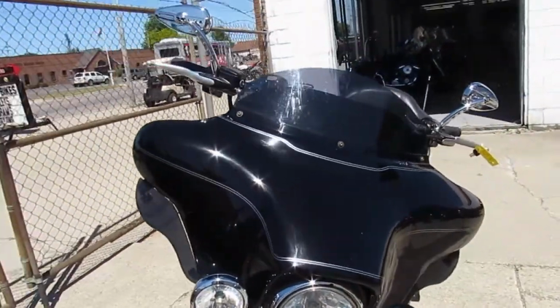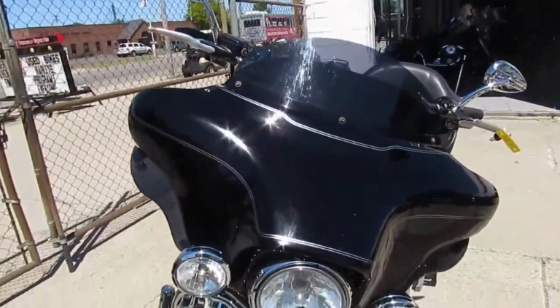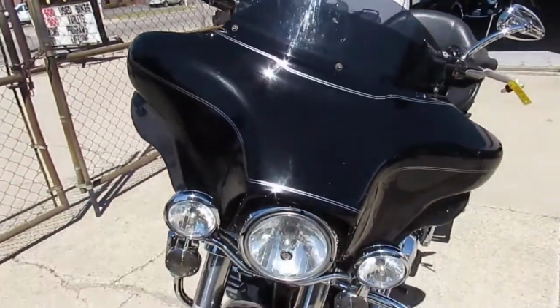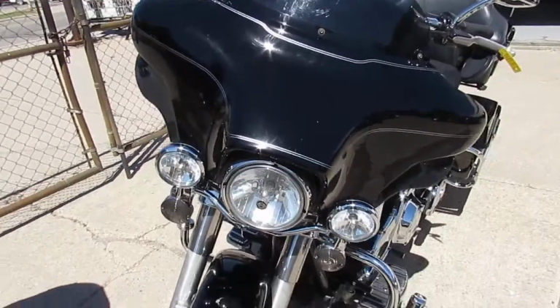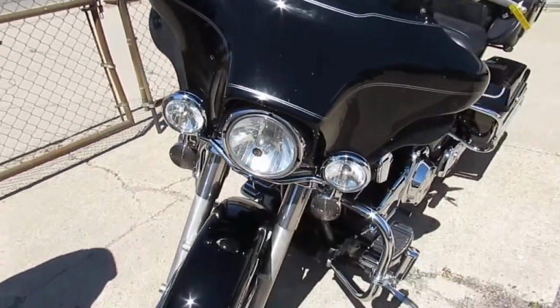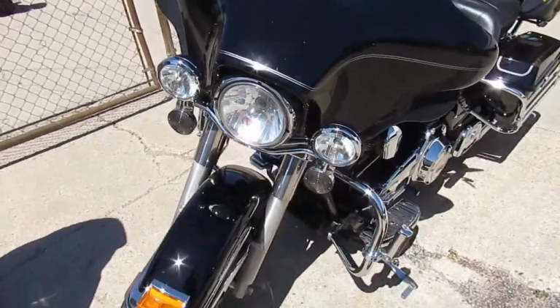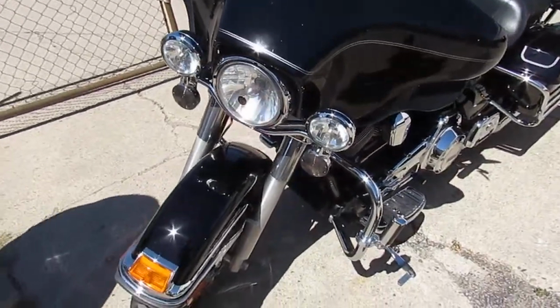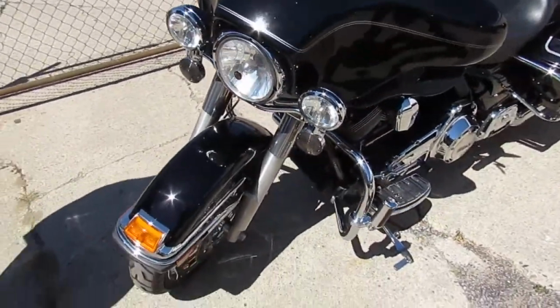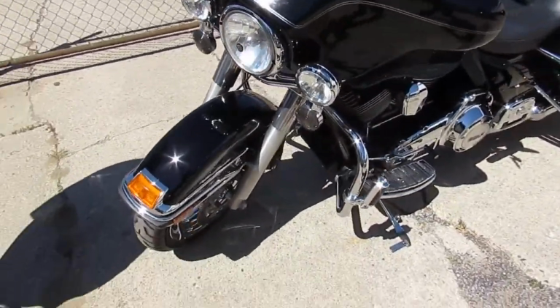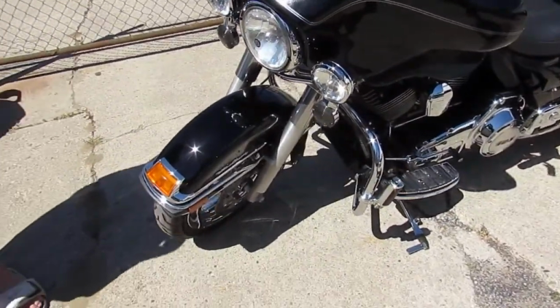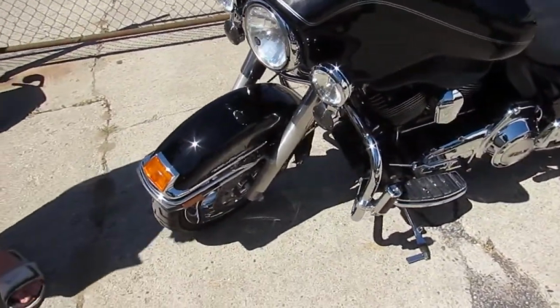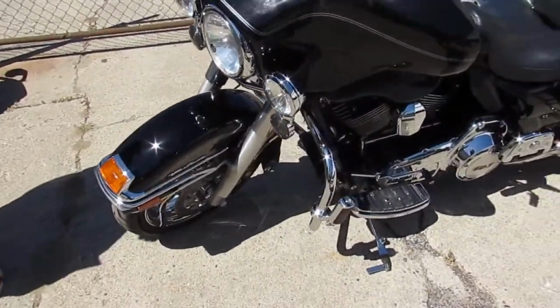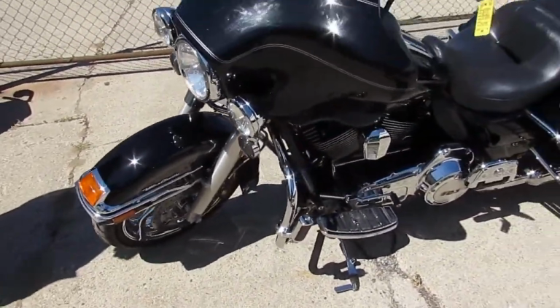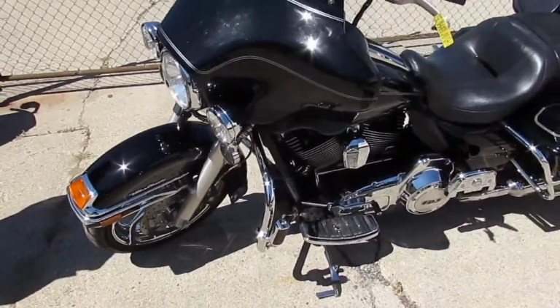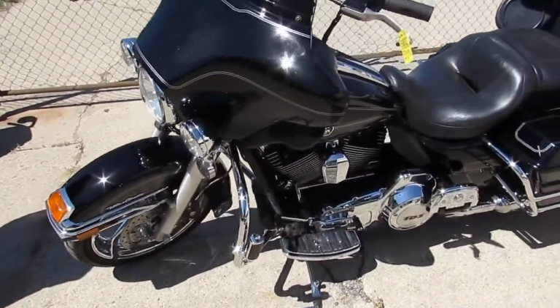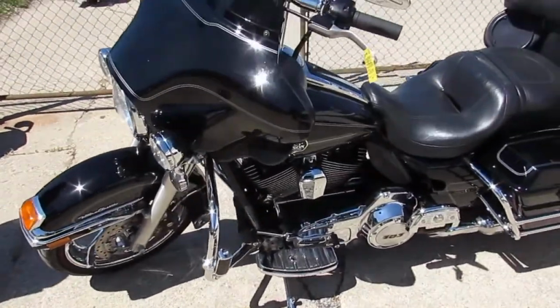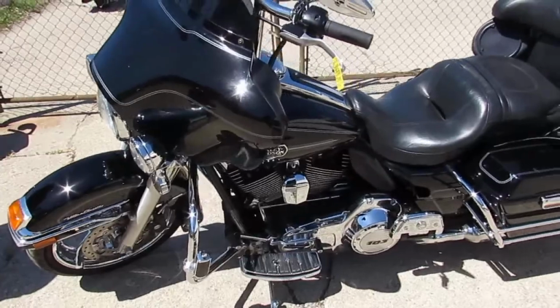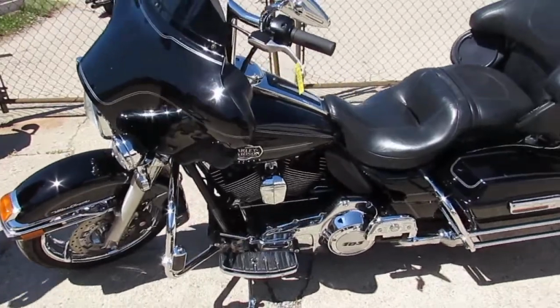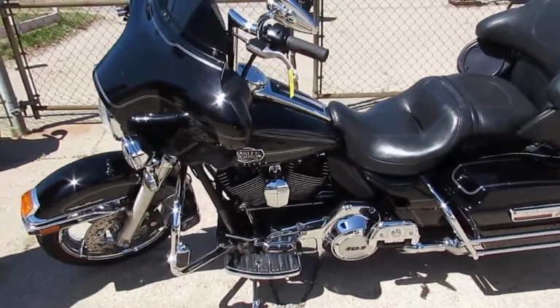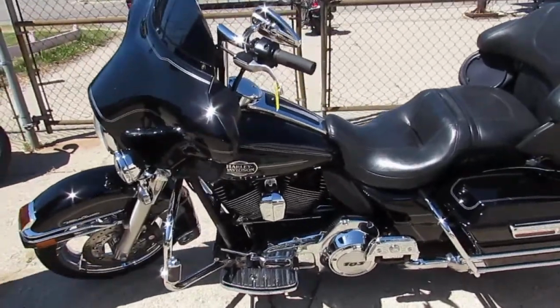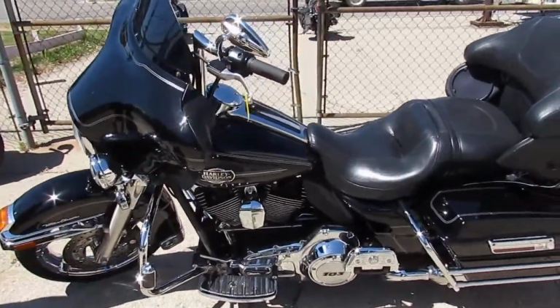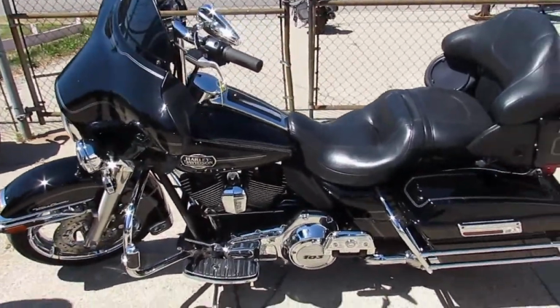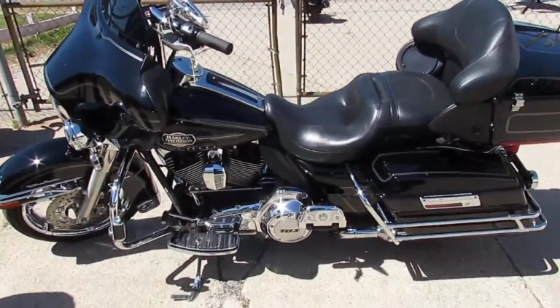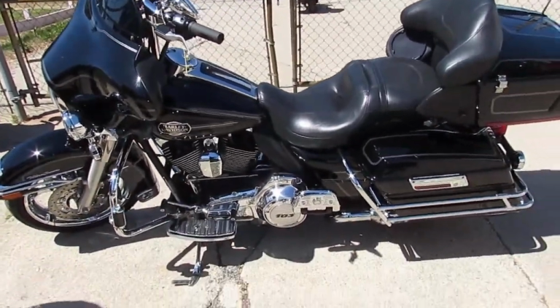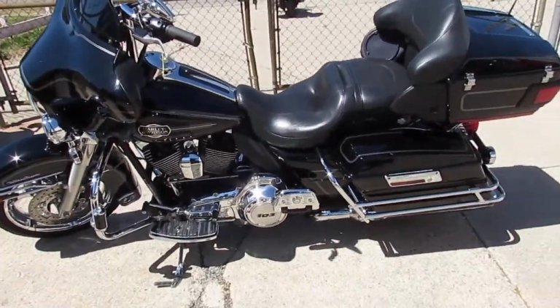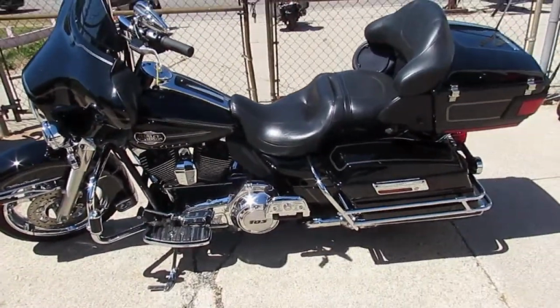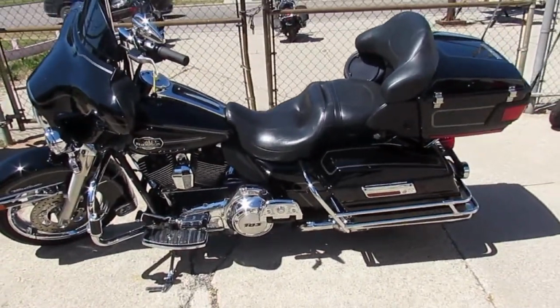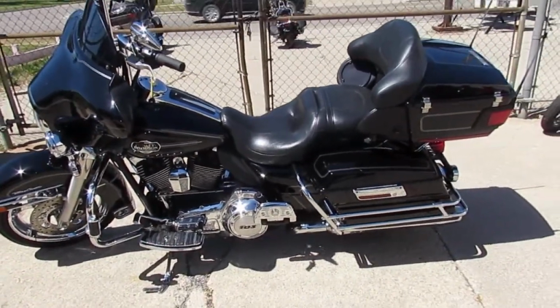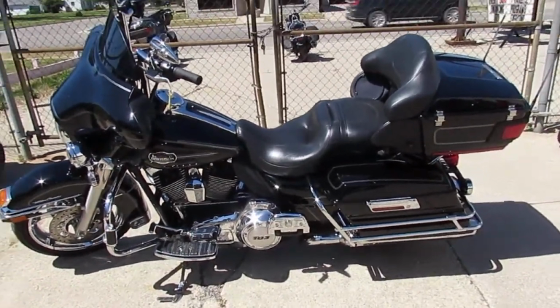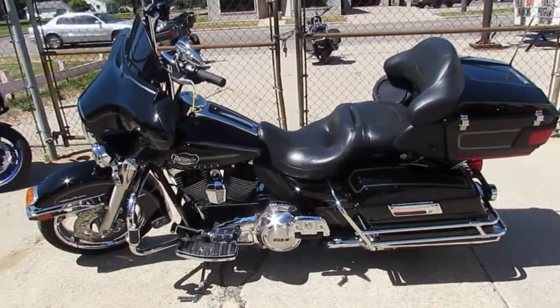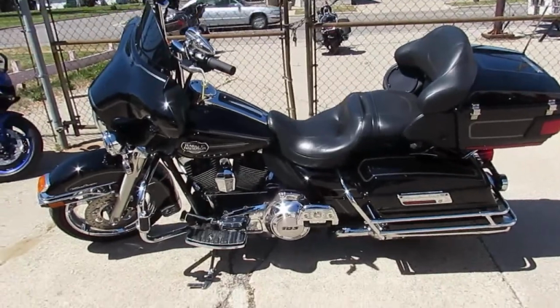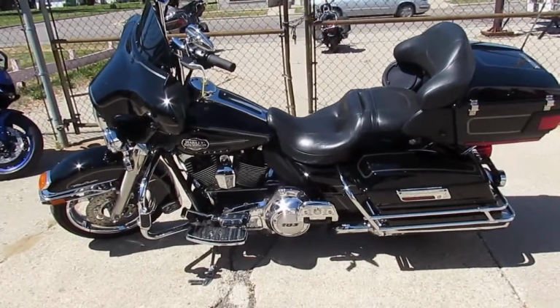Stand out from the crowd on this 2012 Harley Ultra Classic guys. Don't miss this one. It's ApprovalPowerSports.com. We've got guaranteed financing, we've got leasing programs. Call today and you can ride today.